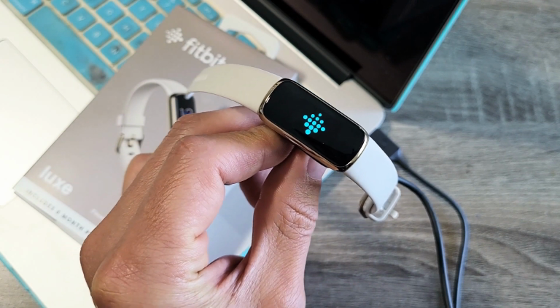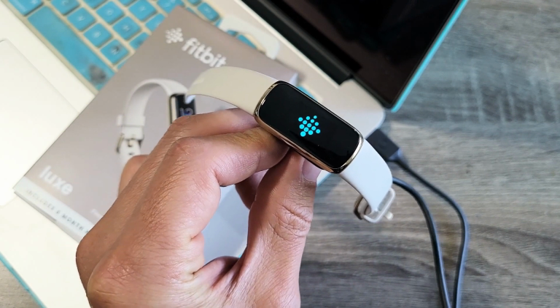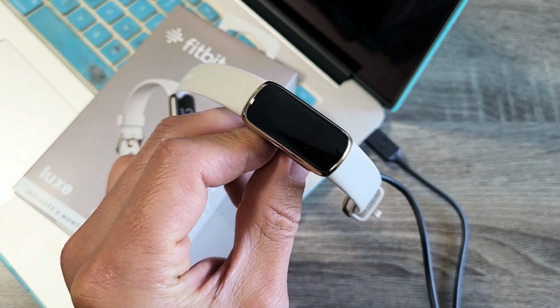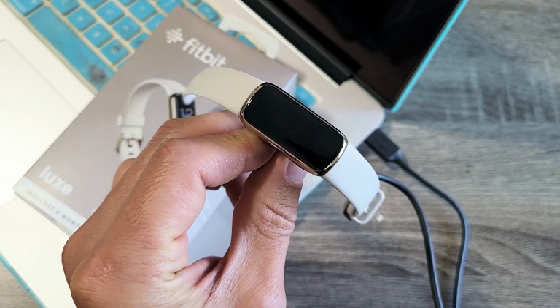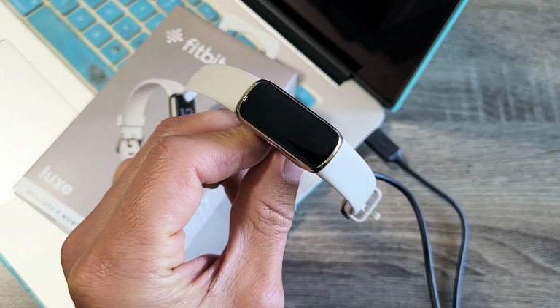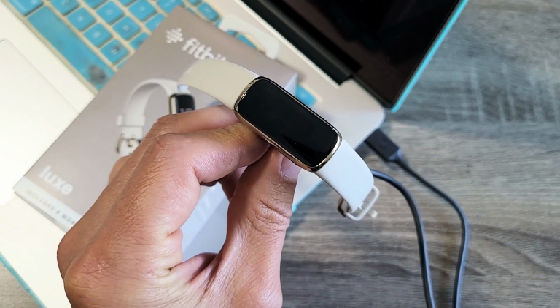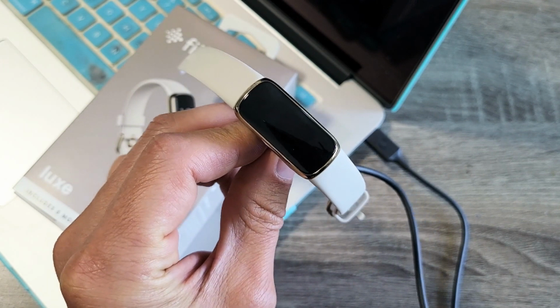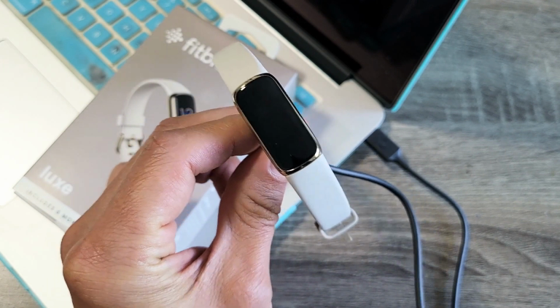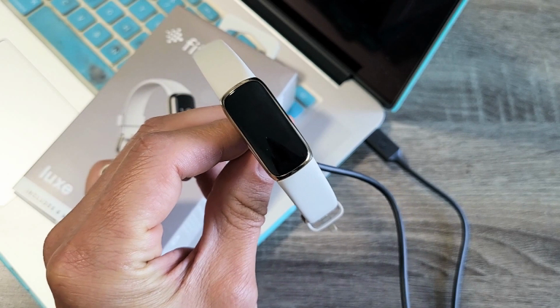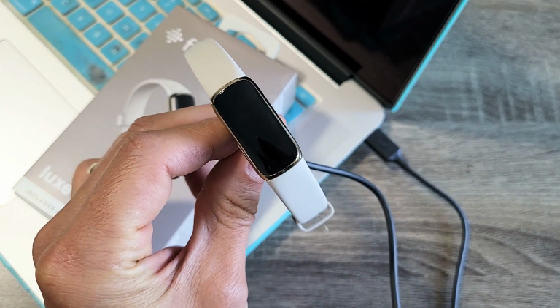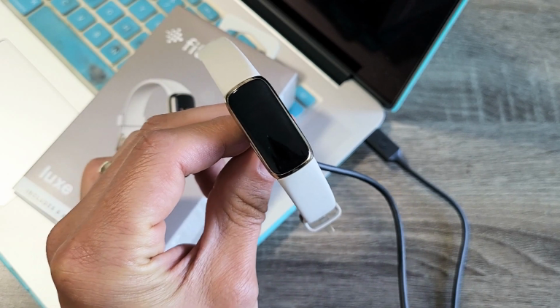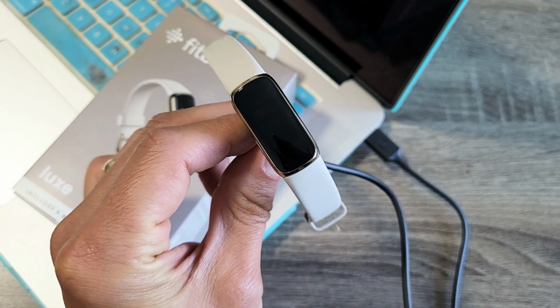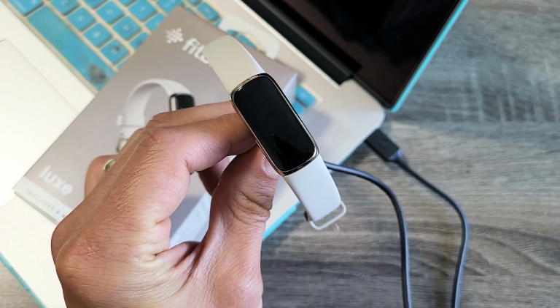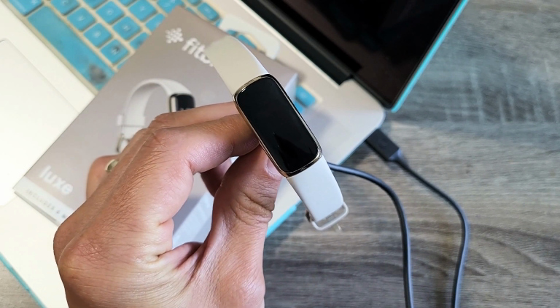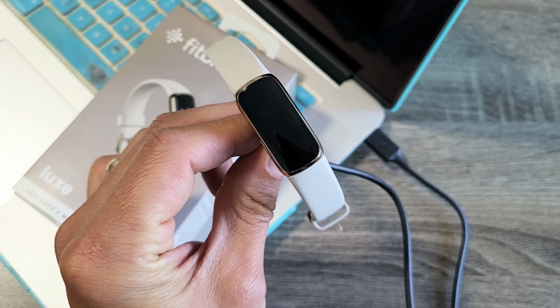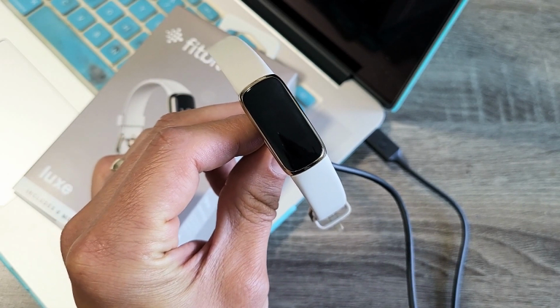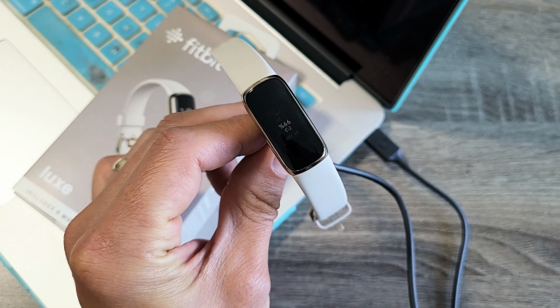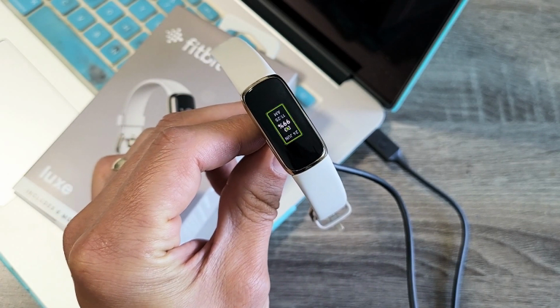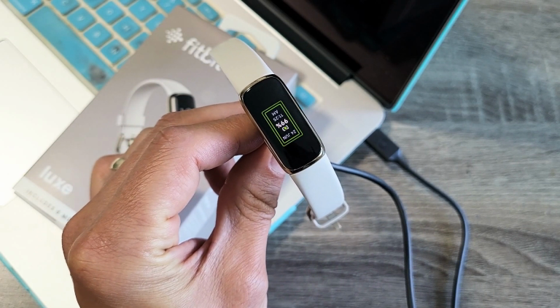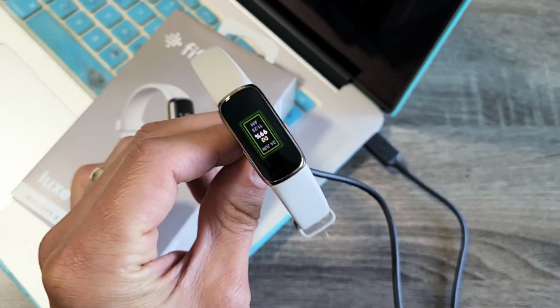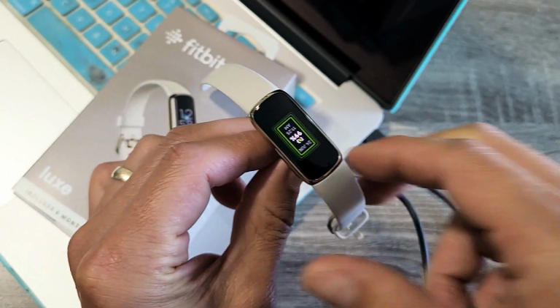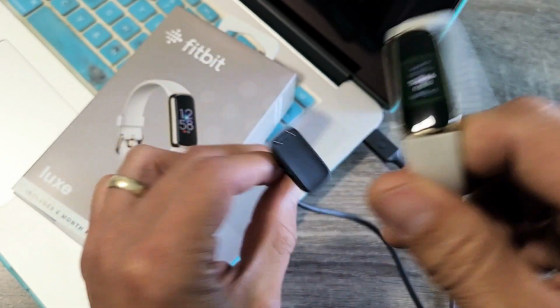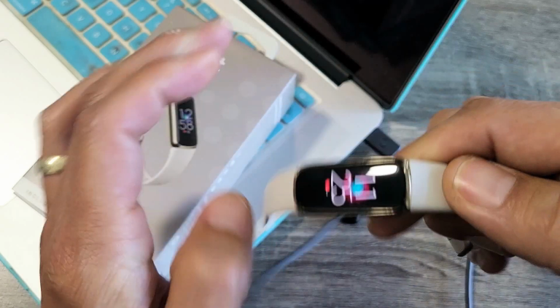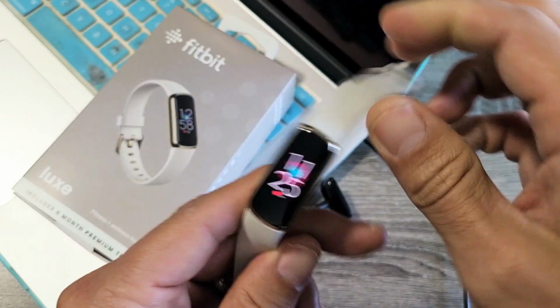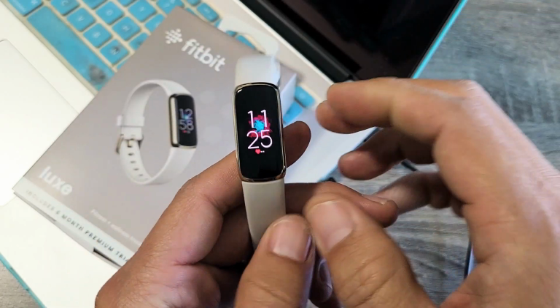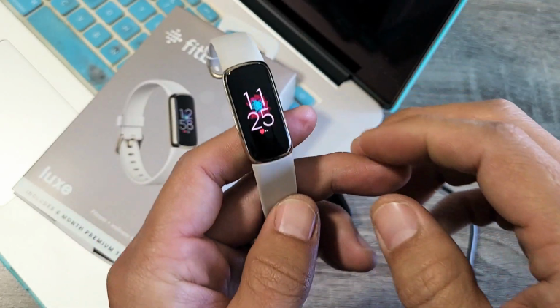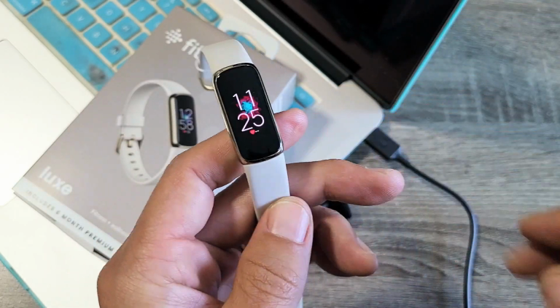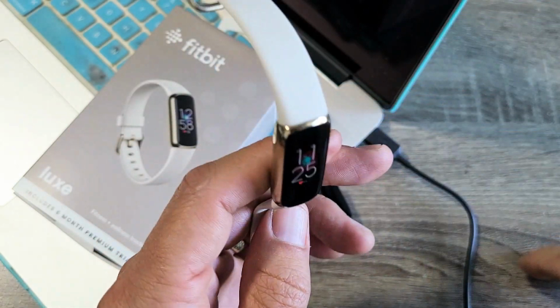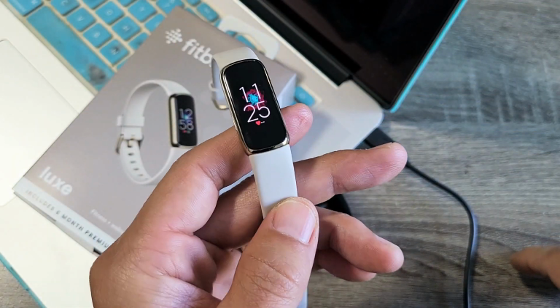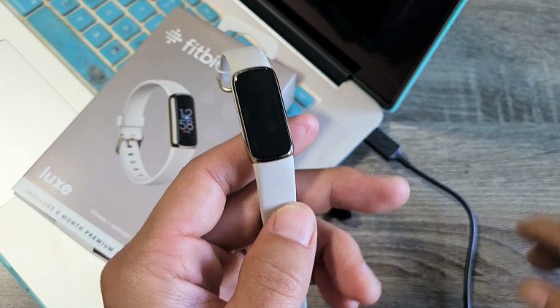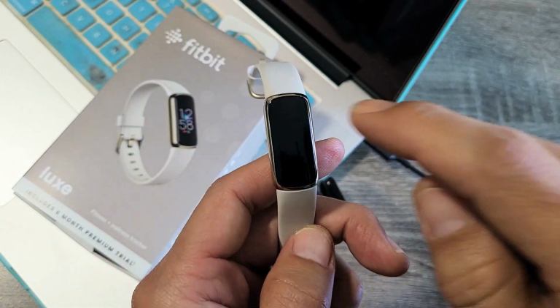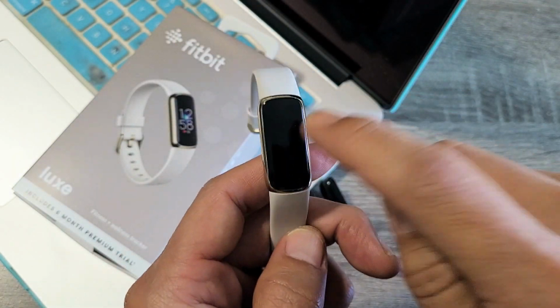It's going to boot back up. There's the Fitbit logo — give it one second. It's restarting. Just vibrated and voila. You just force it to restart and you guys should be back up and running.